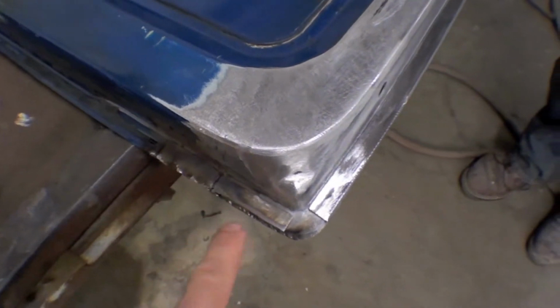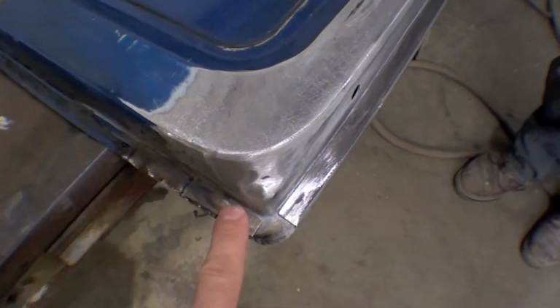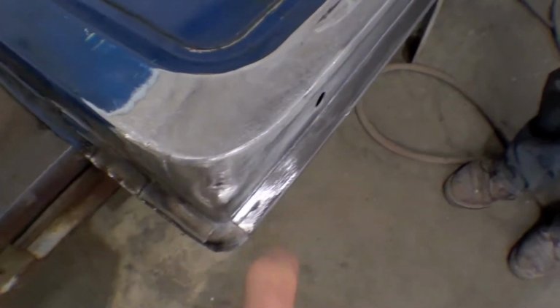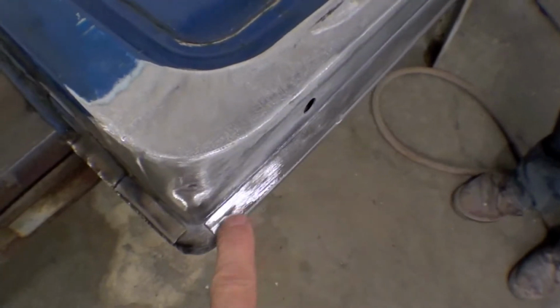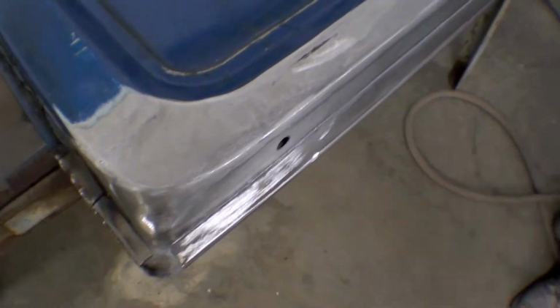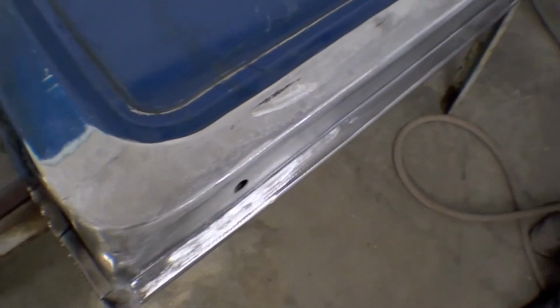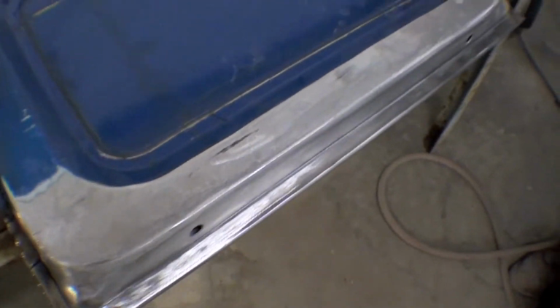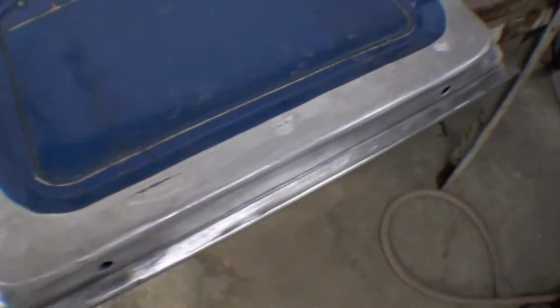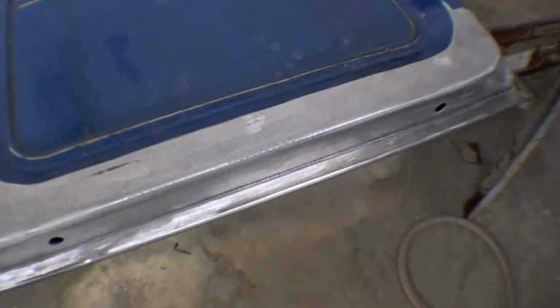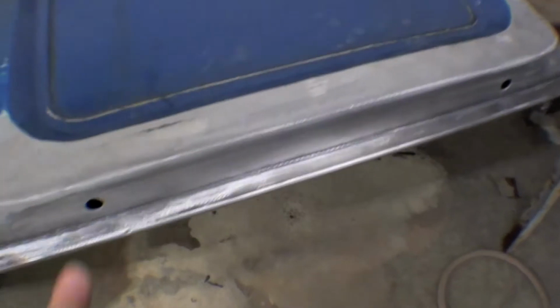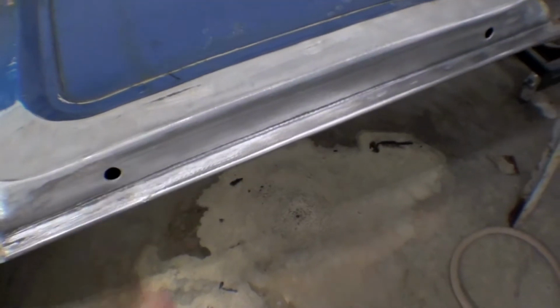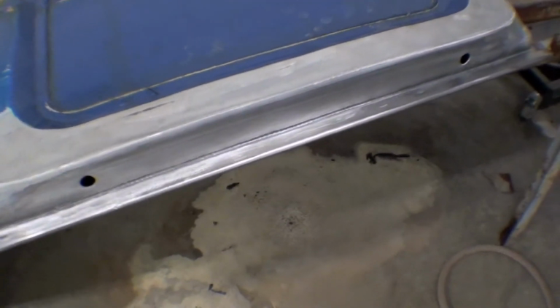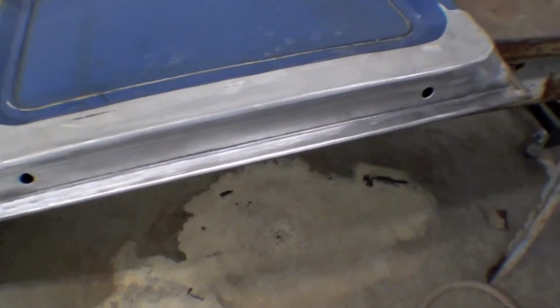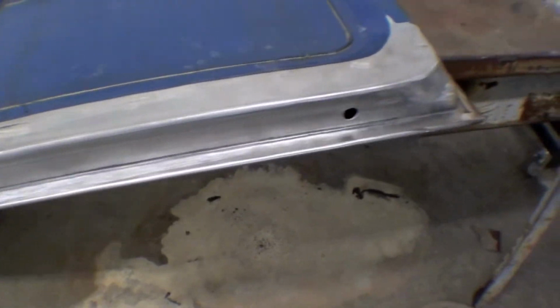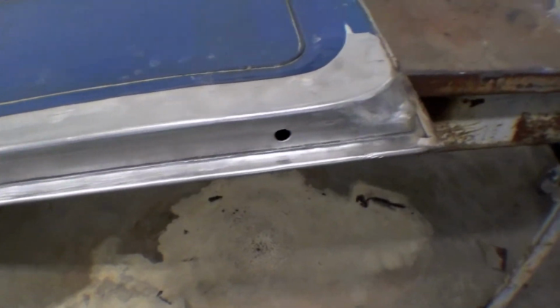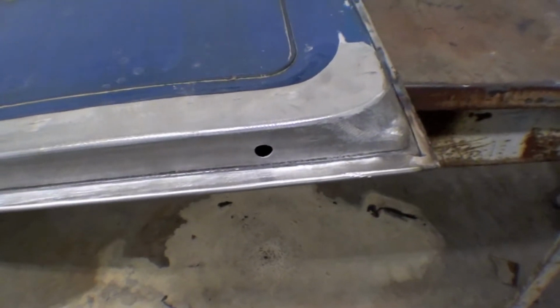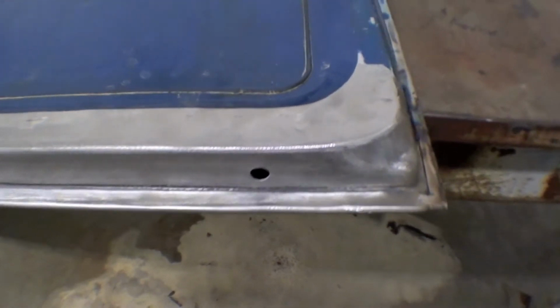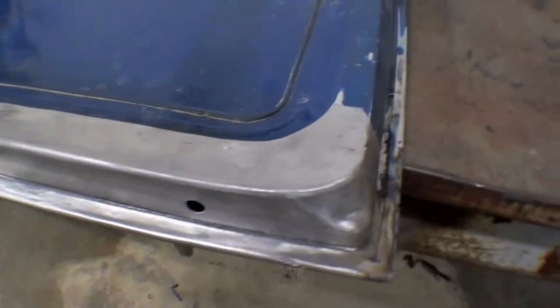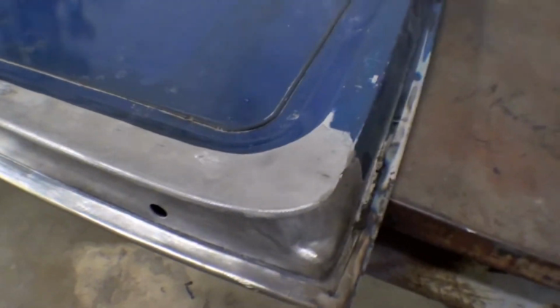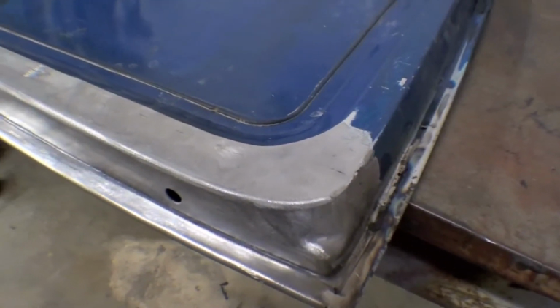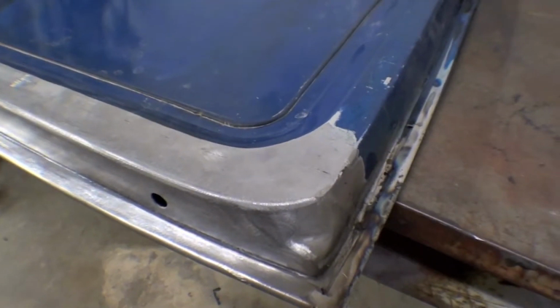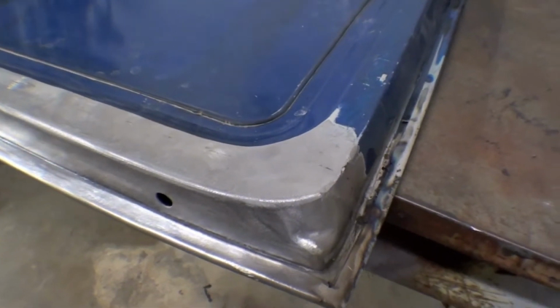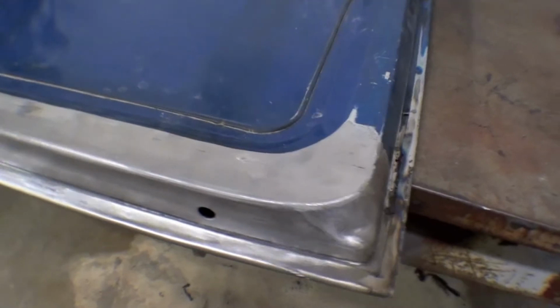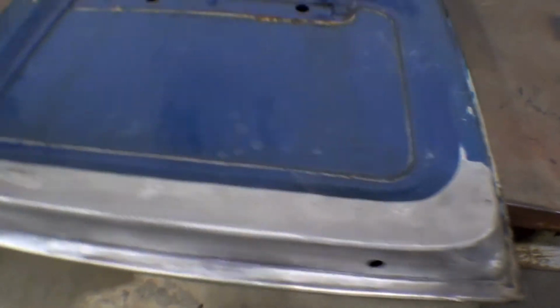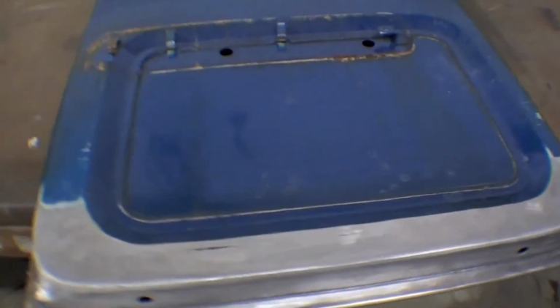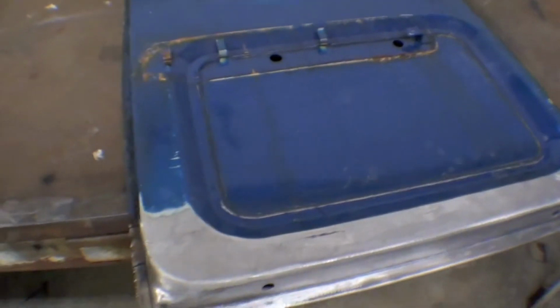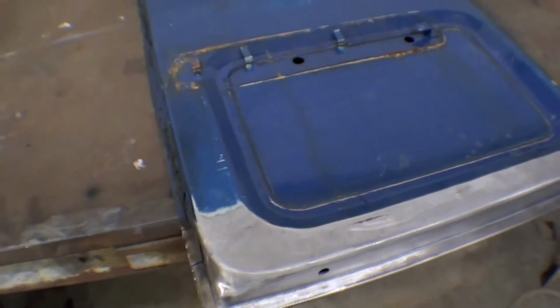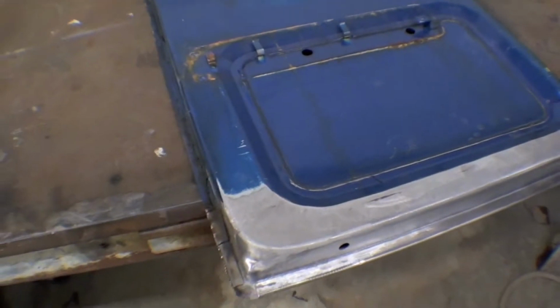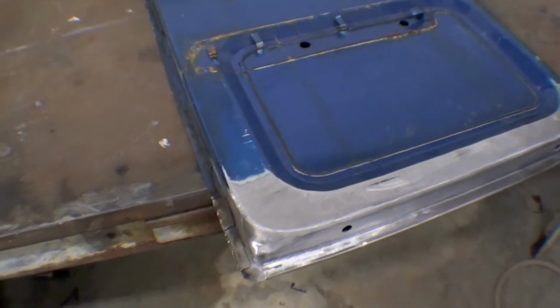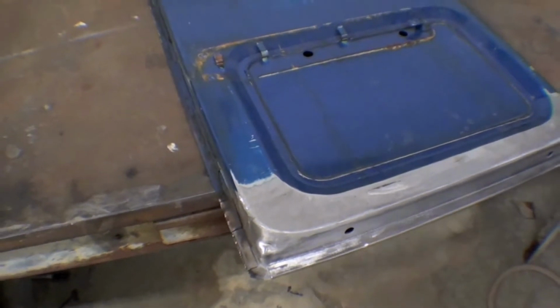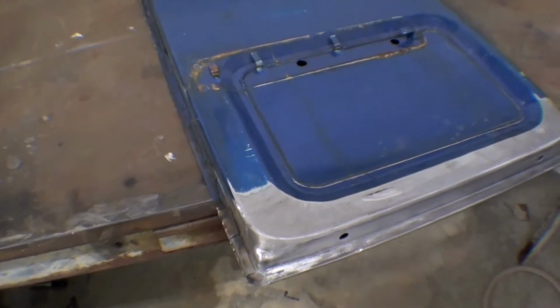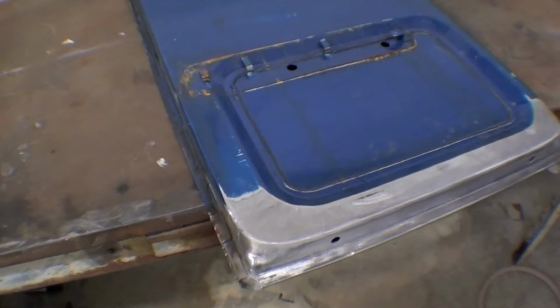You can see the seam in here, fold it over — the drain holes are underneath and look great, and the transitions are all smooth and flow right in. When it gets done, you'll never be the wiser.